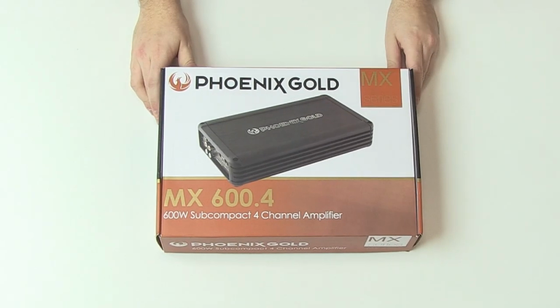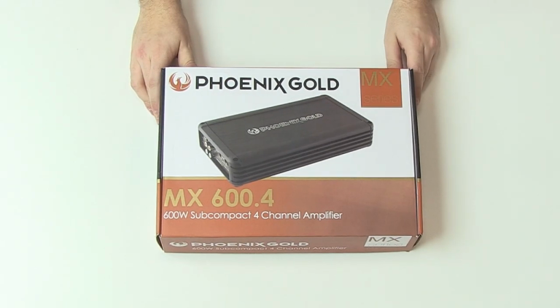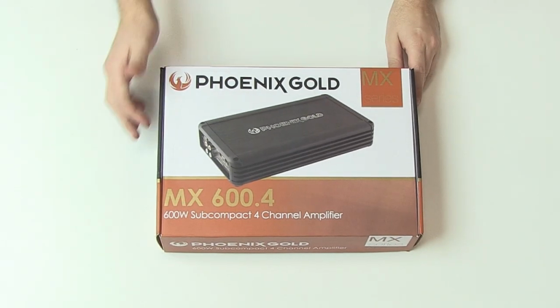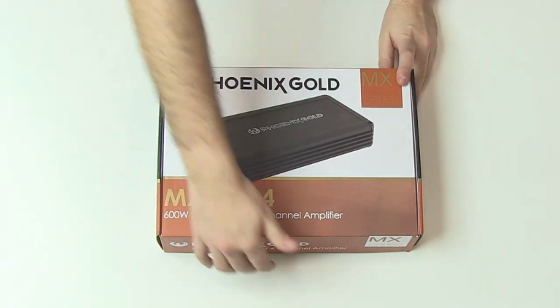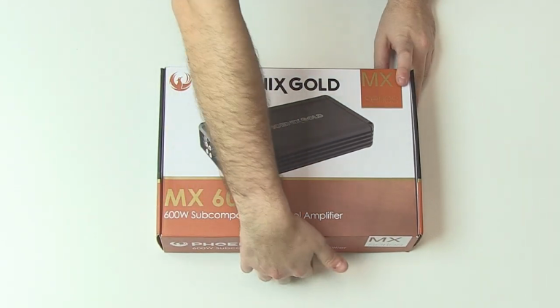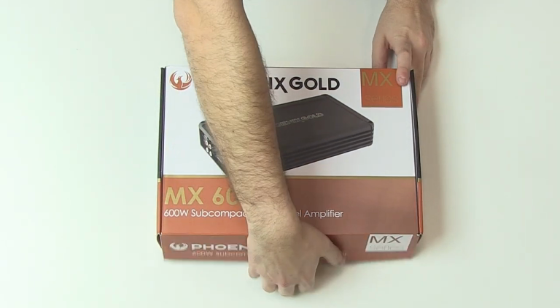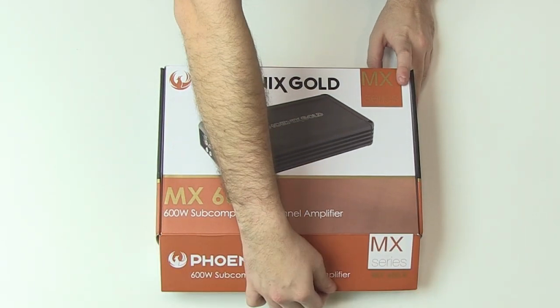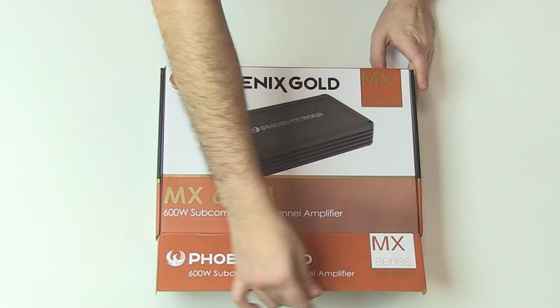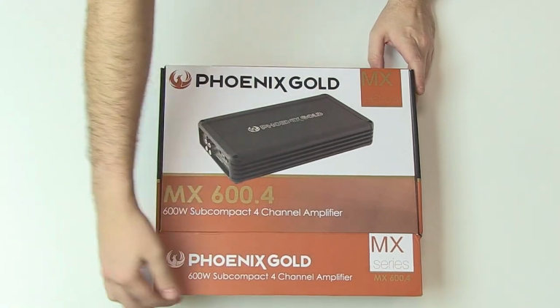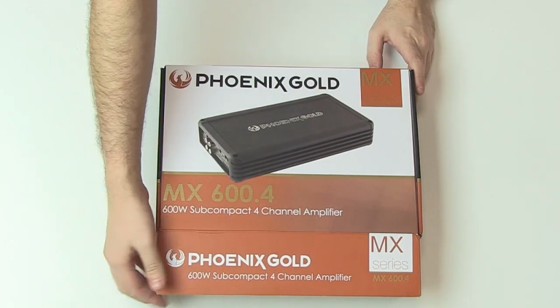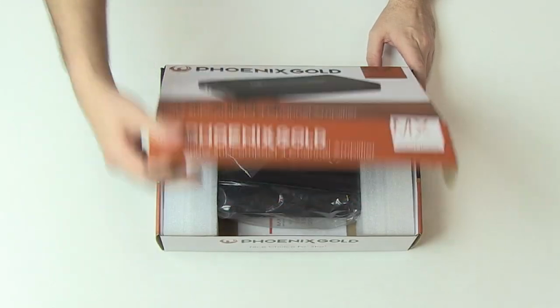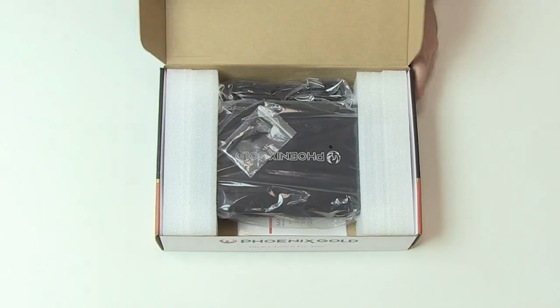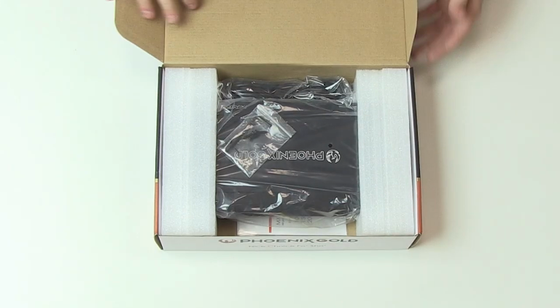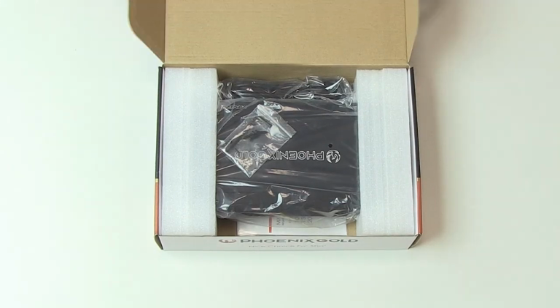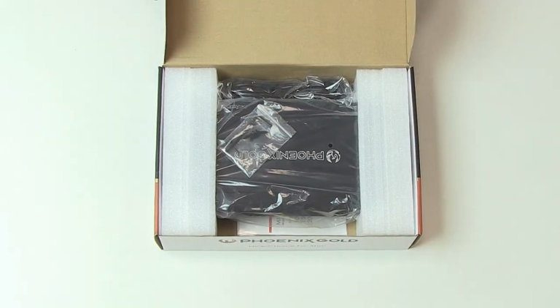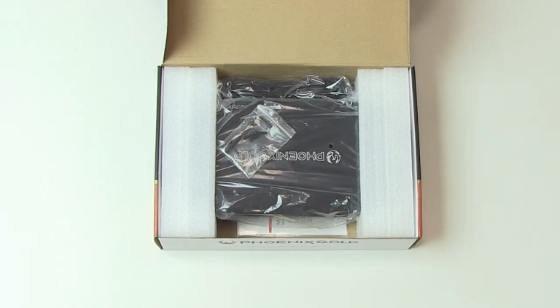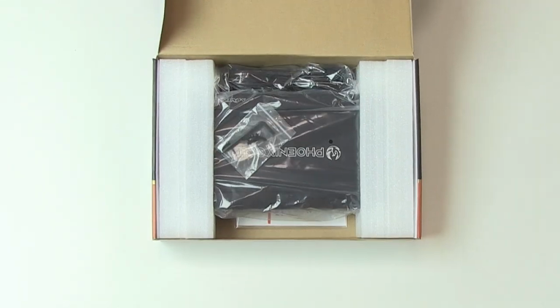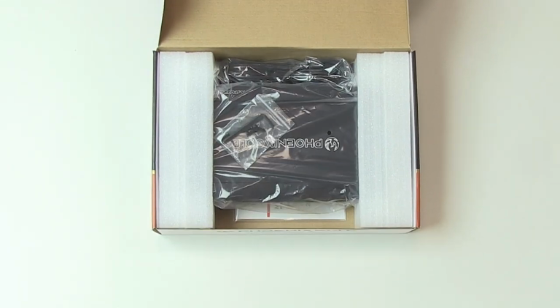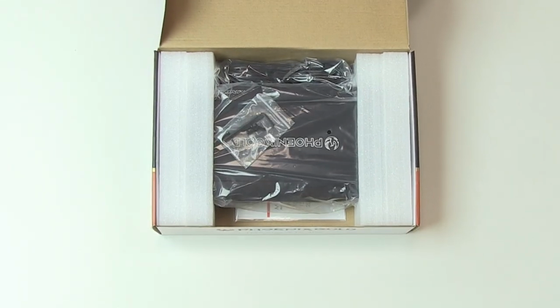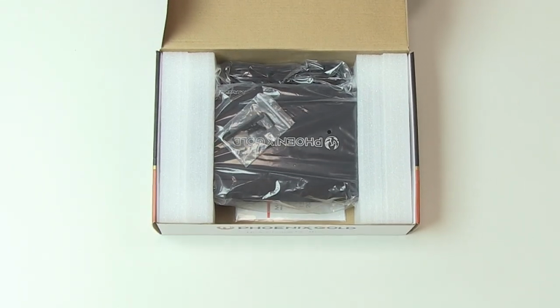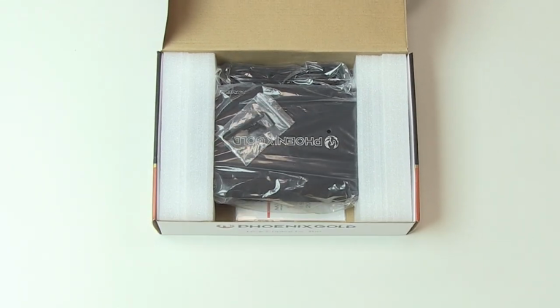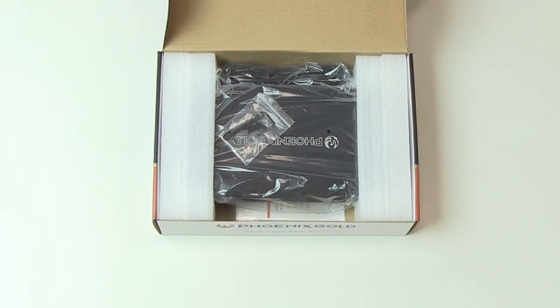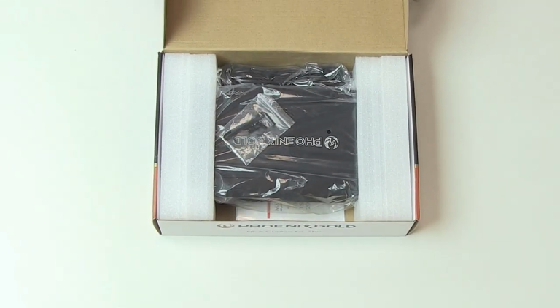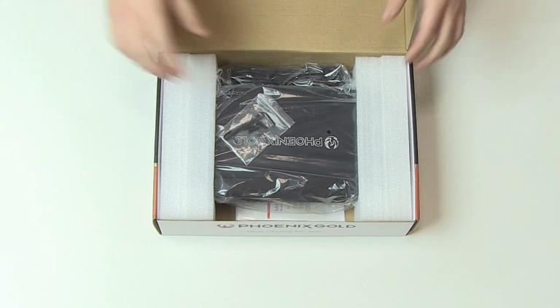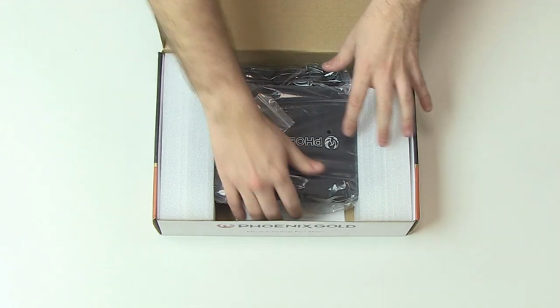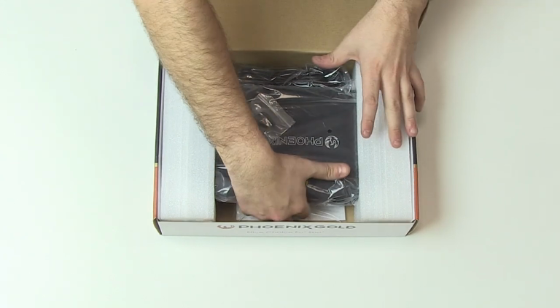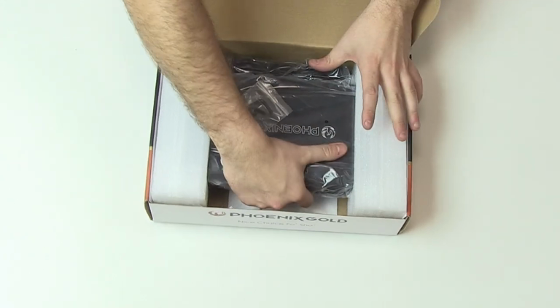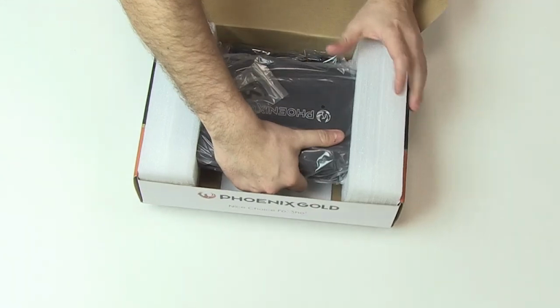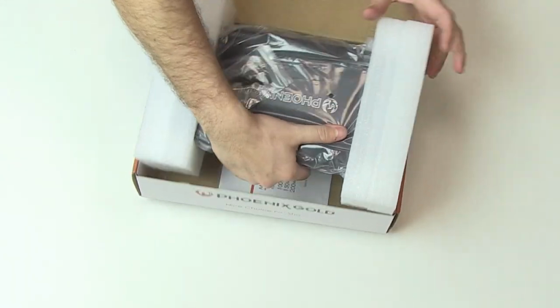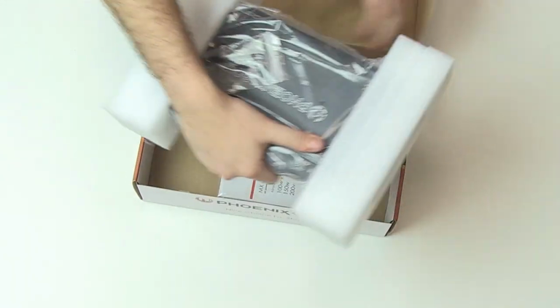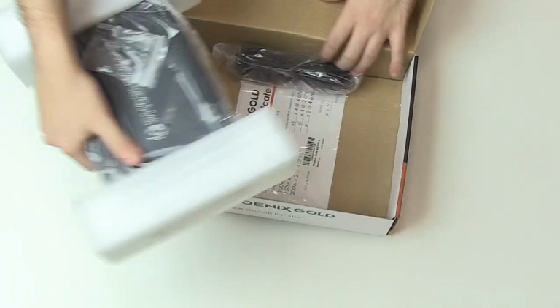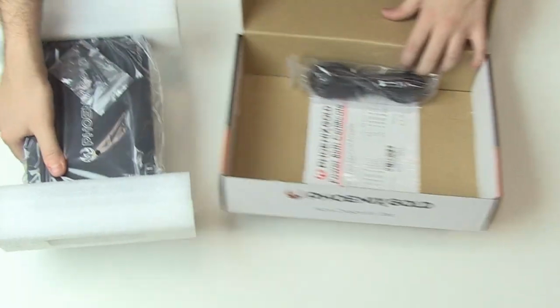Opening the box you'll instantly notice how compact the MX600.4 really is. As it stands to be the main bulk of the box, you can see that it doesn't take much room at all.